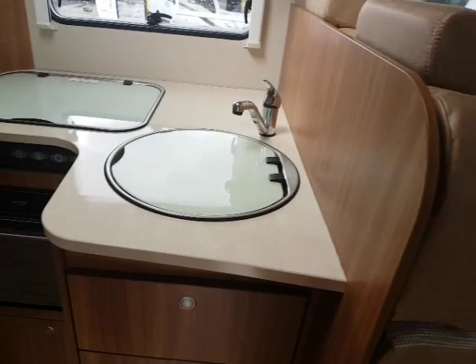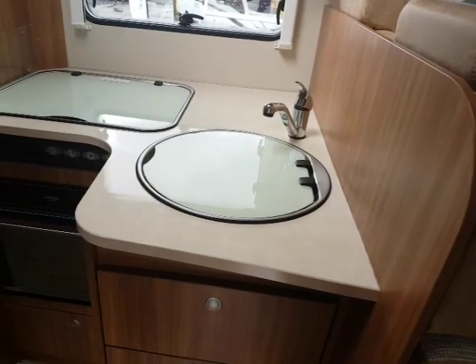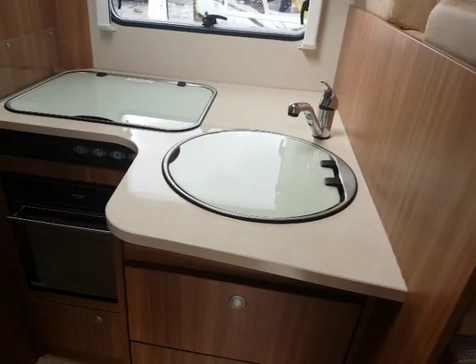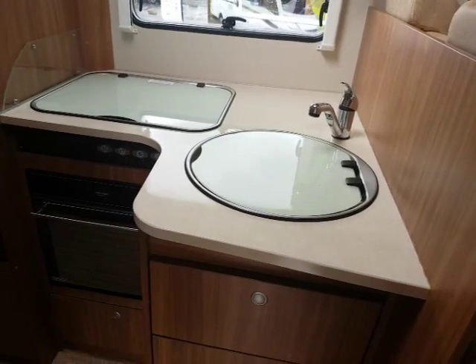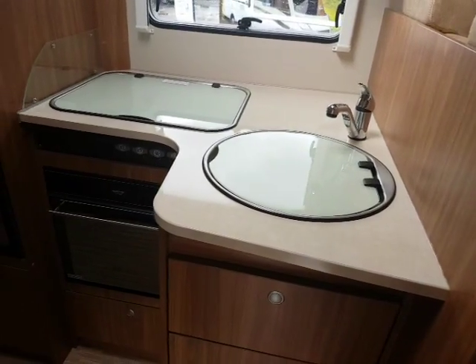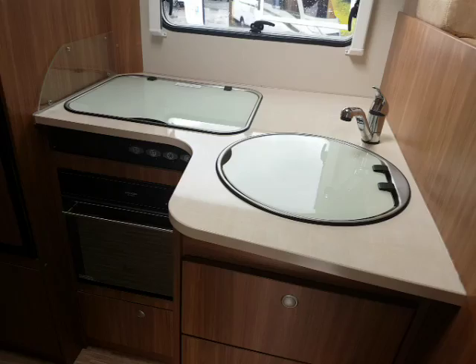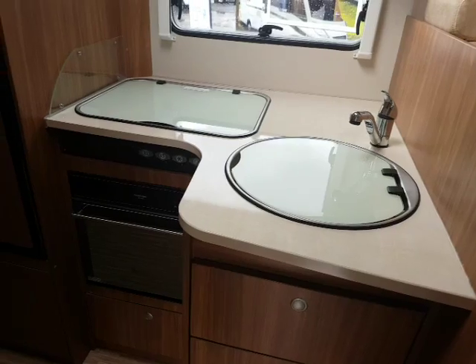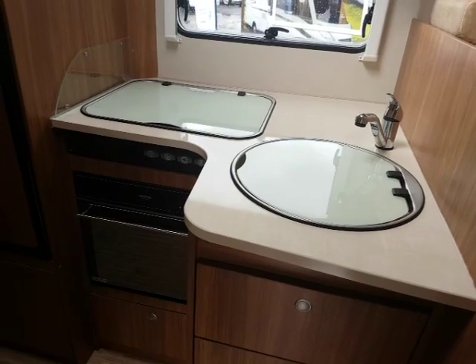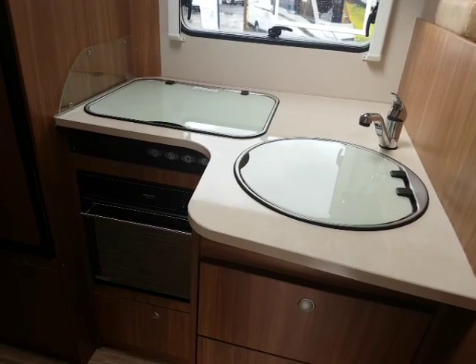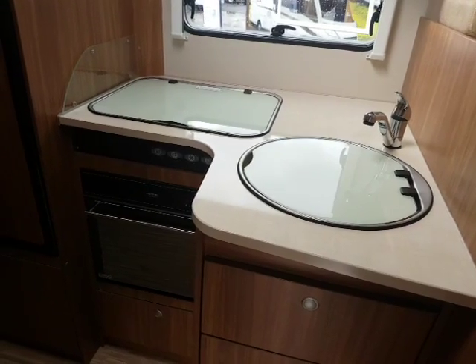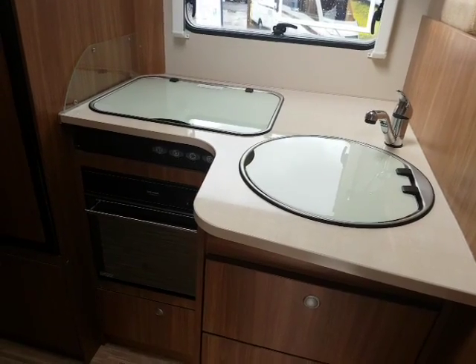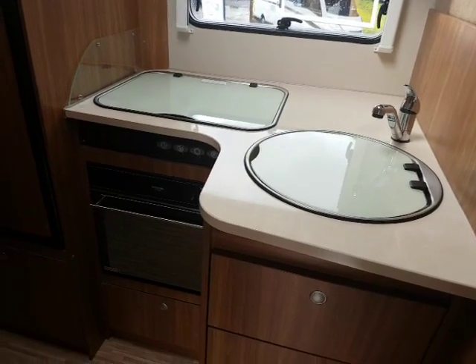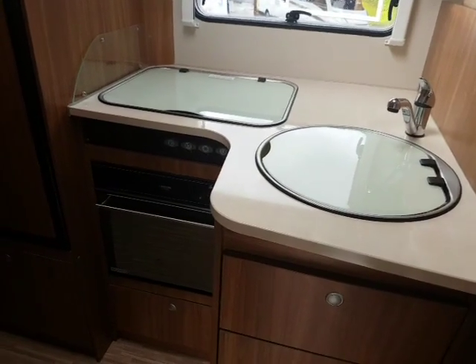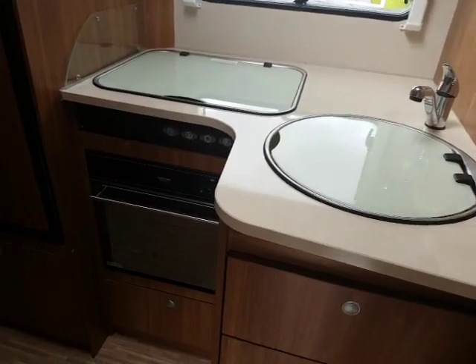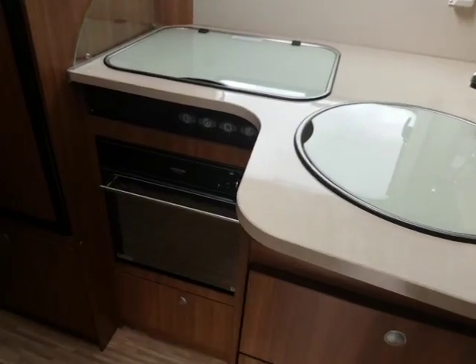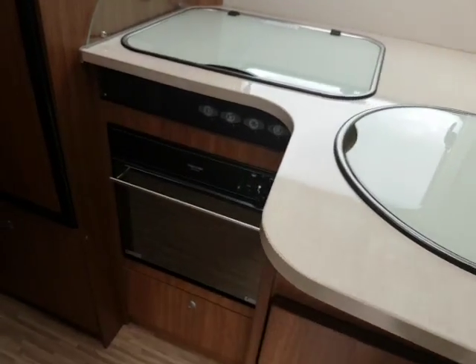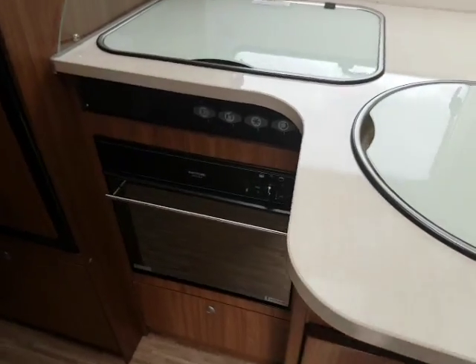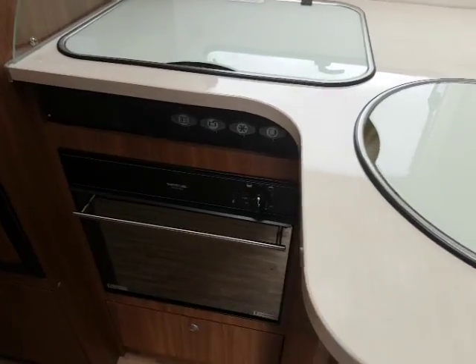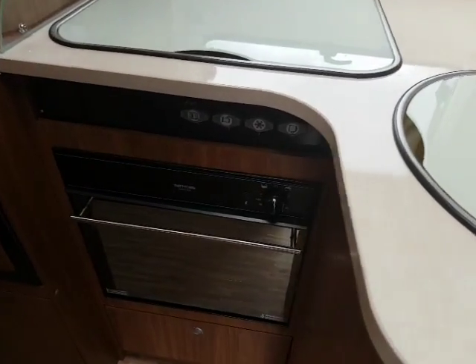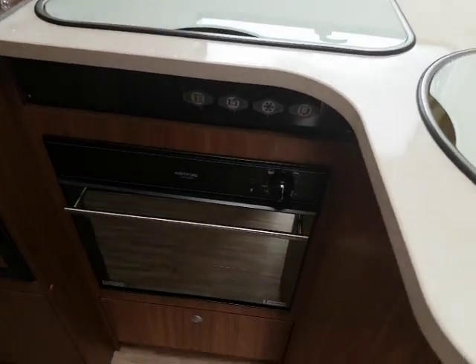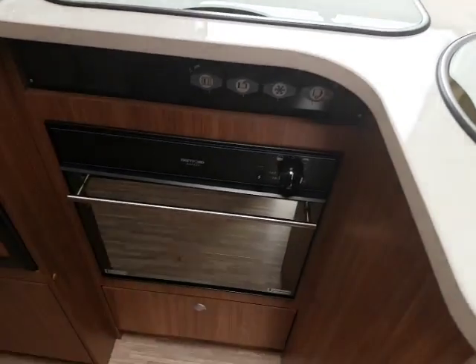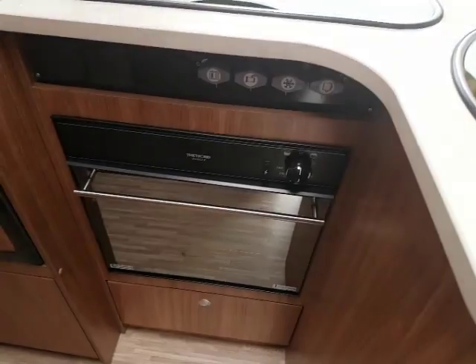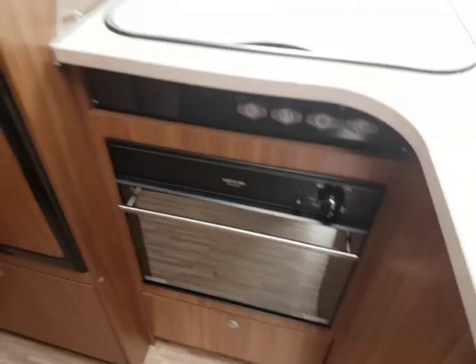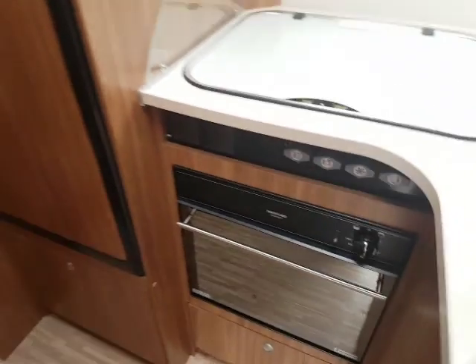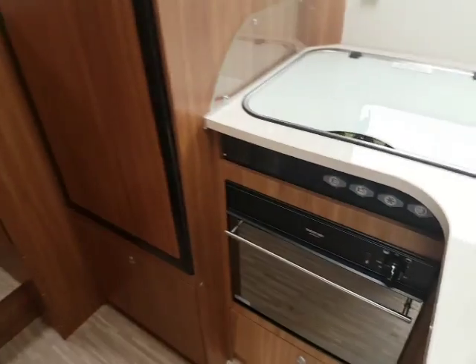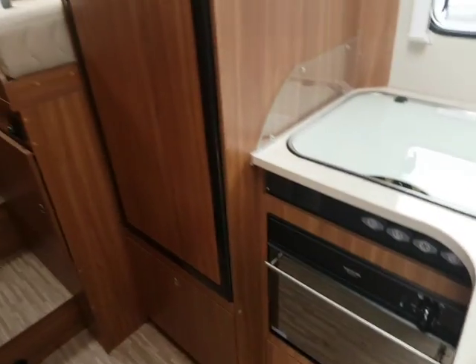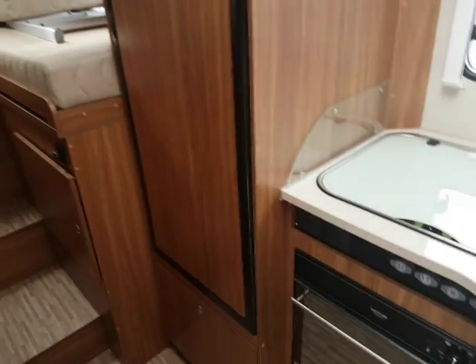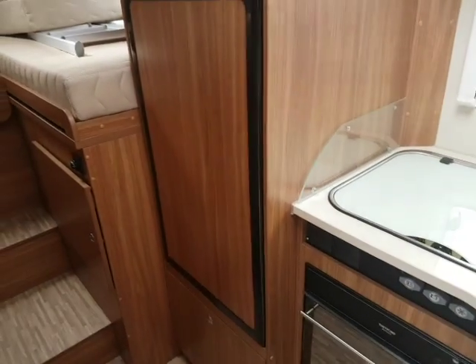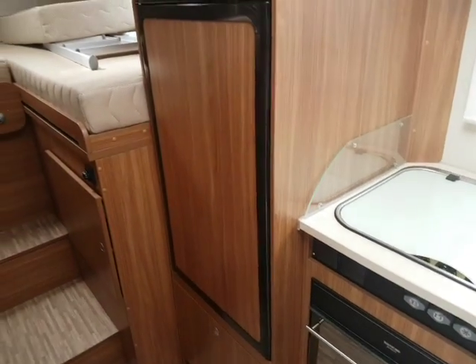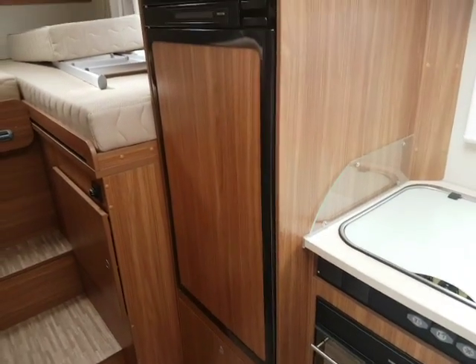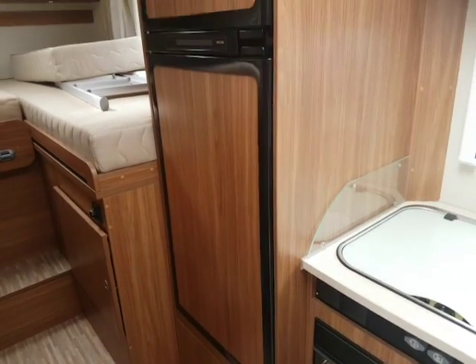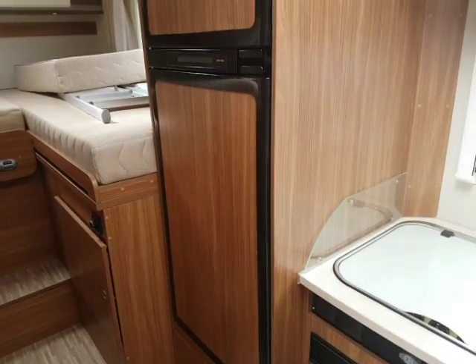Round to the left, we come to the kitchen which has a three ring hob, oven and grill down low, and a massive fridge freezer.